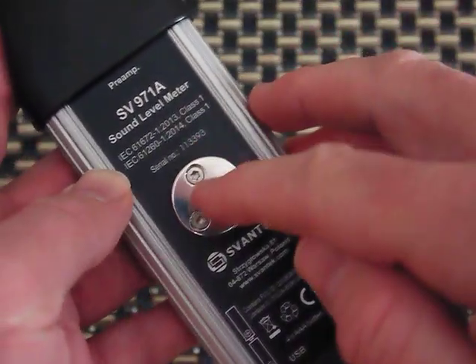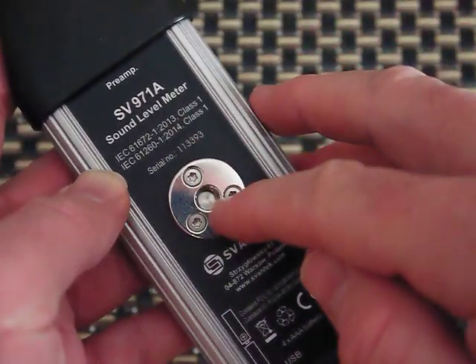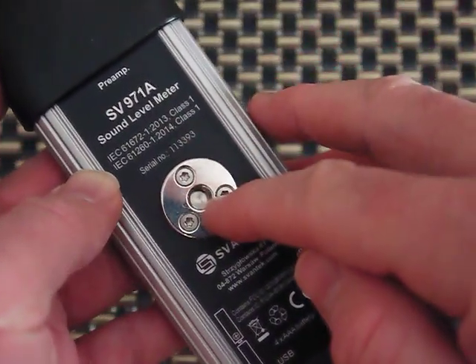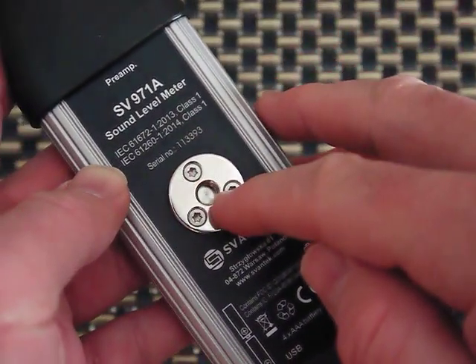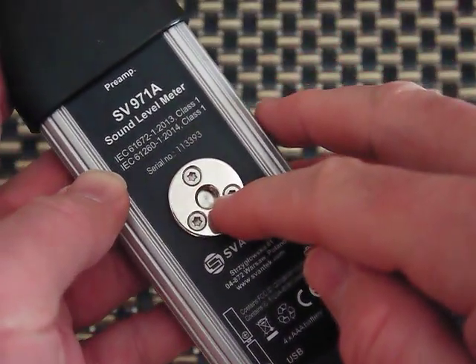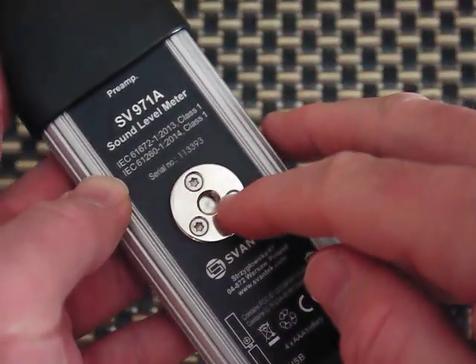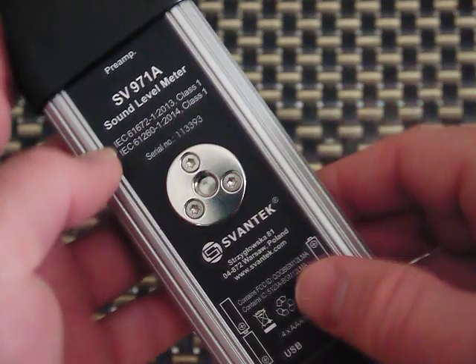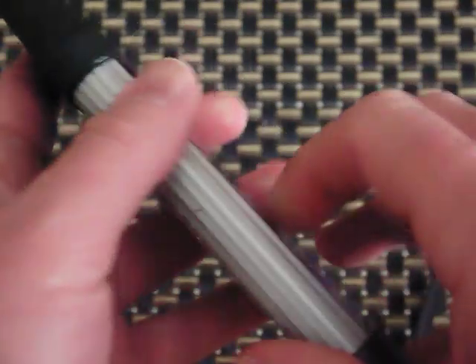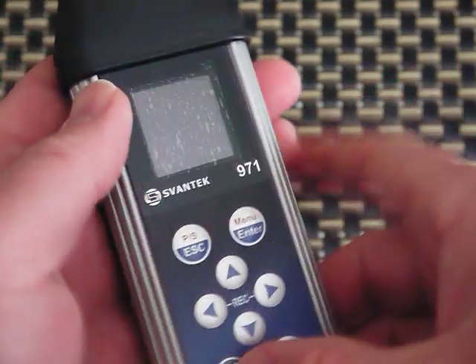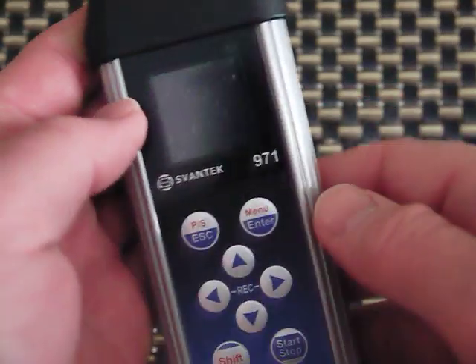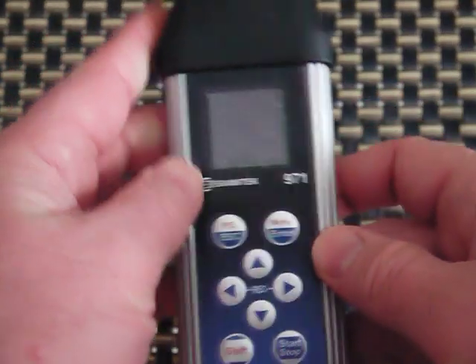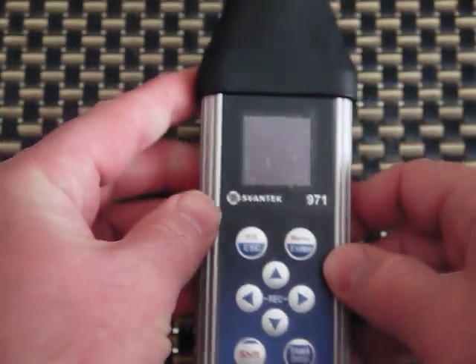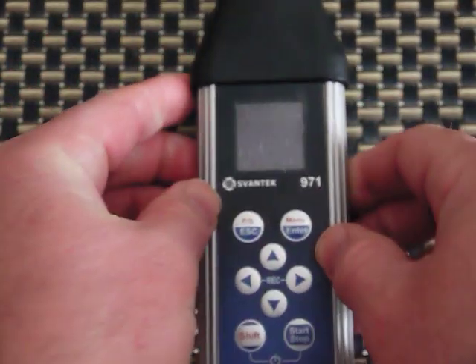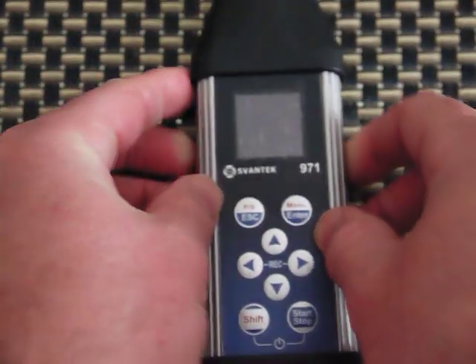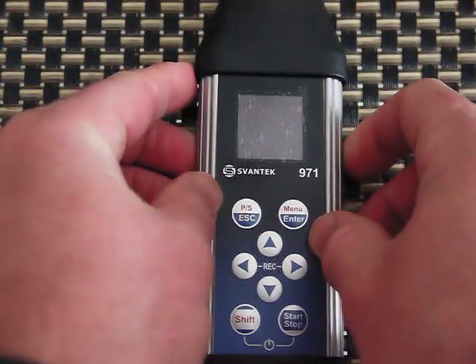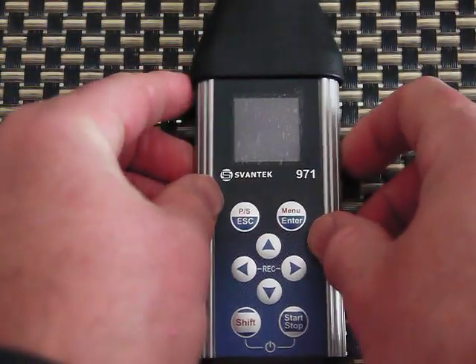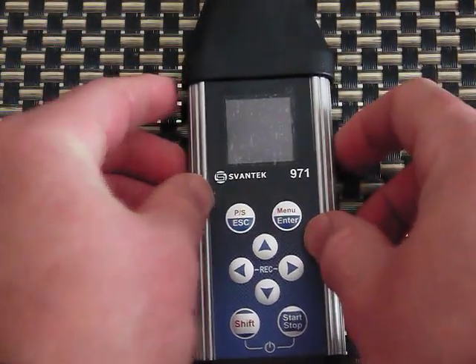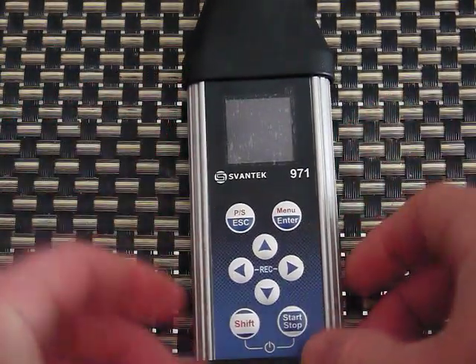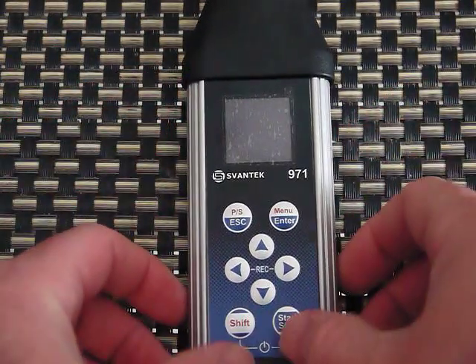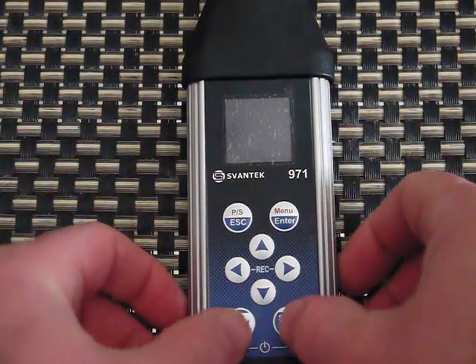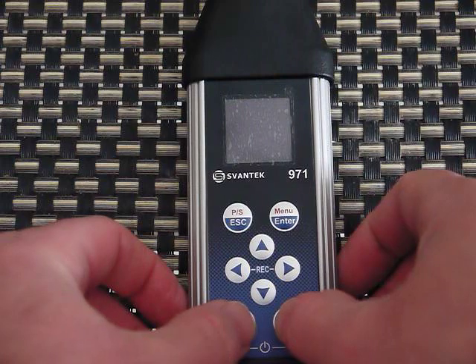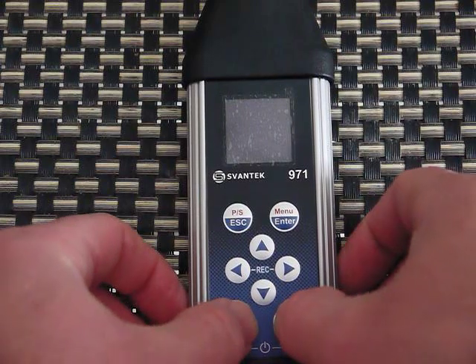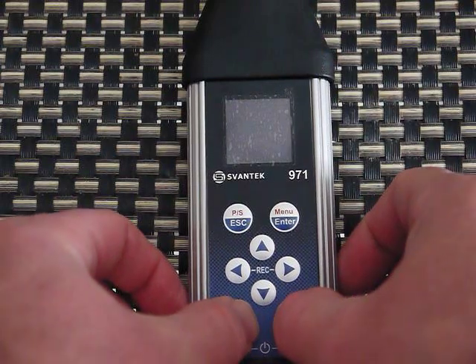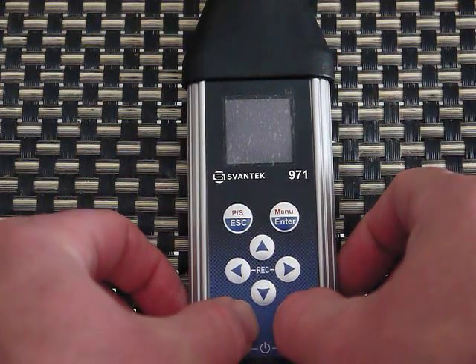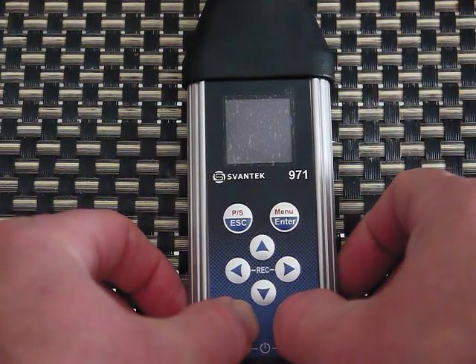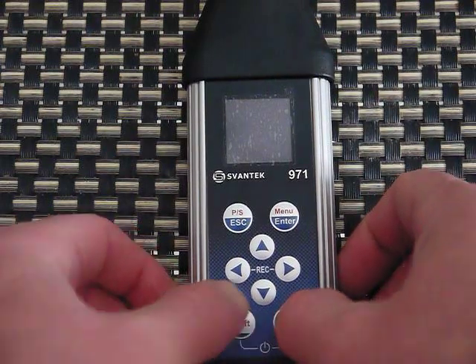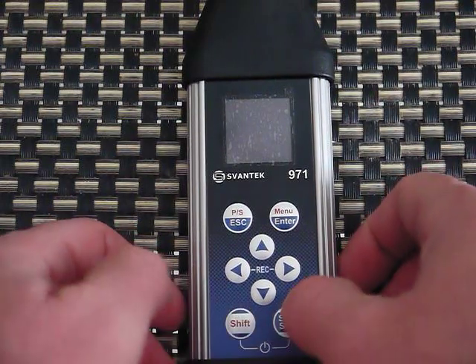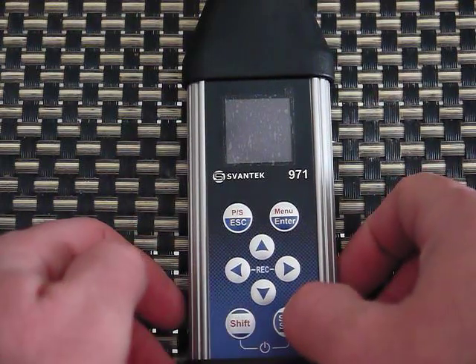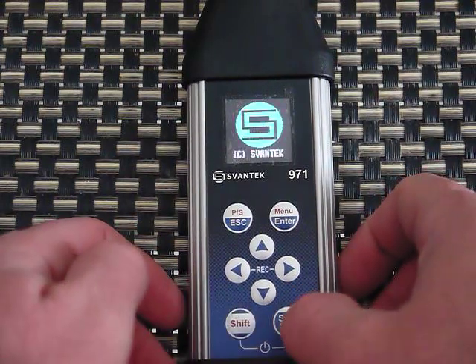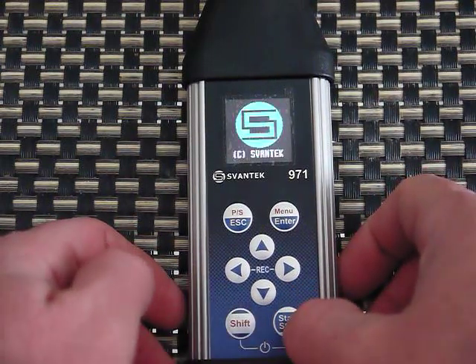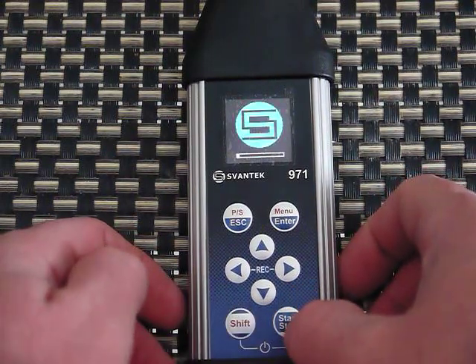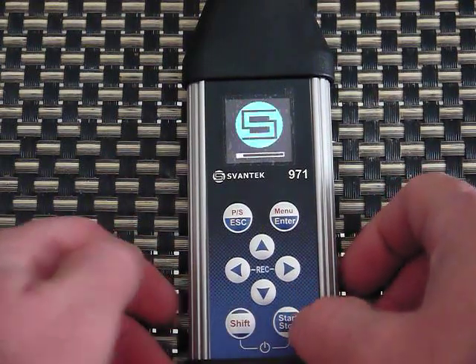There's a connection to put this on a tripod, and again this is a Class 1 meter so it's very accurate. To turn it on you pull down these two buttons and you'll see it boot up.